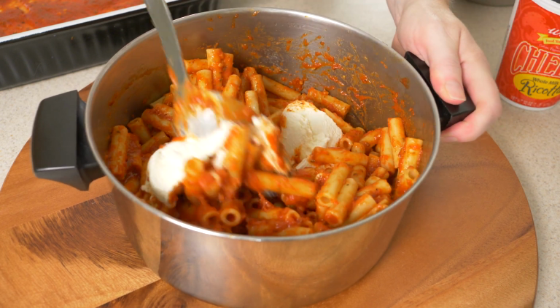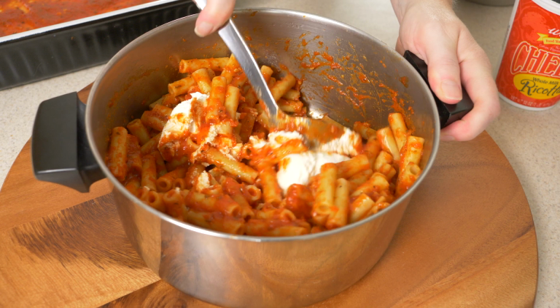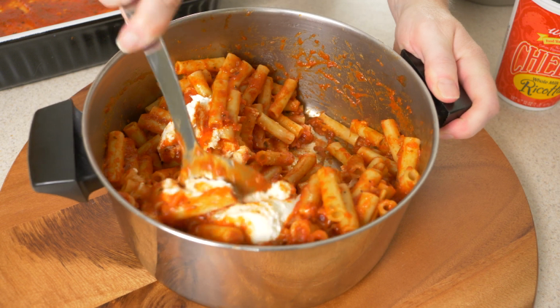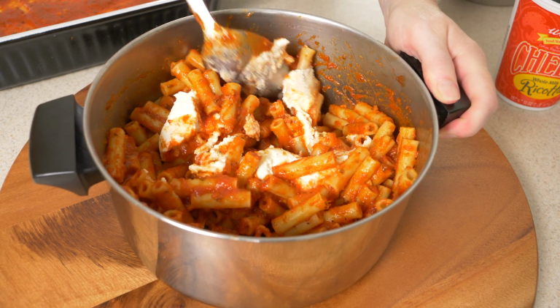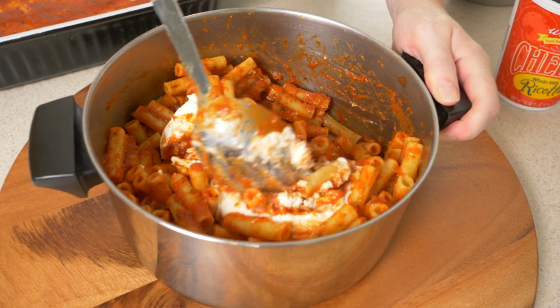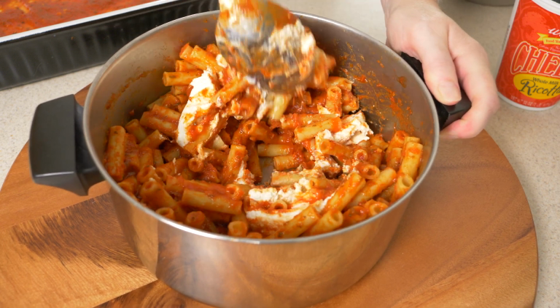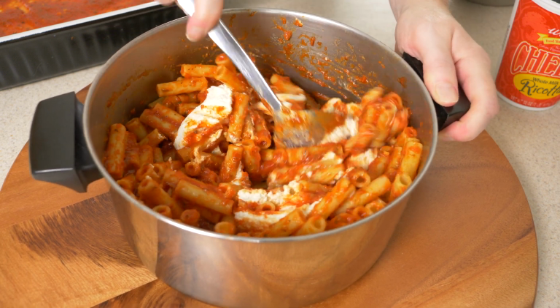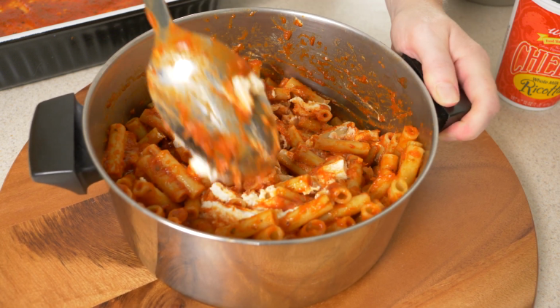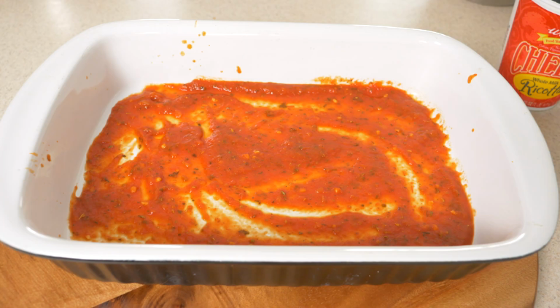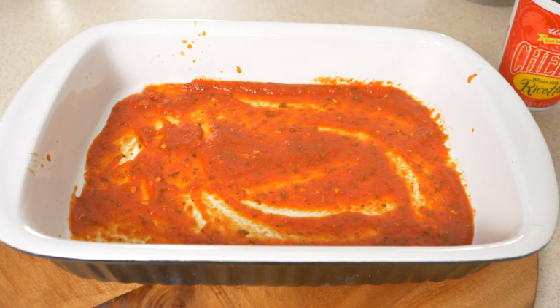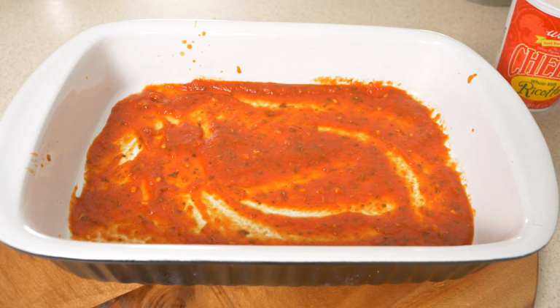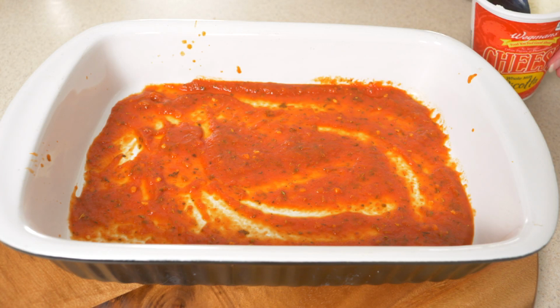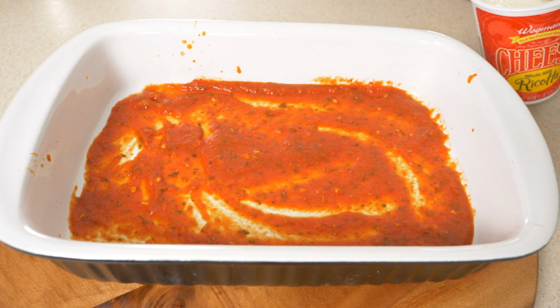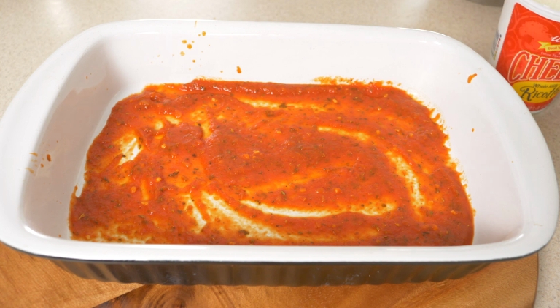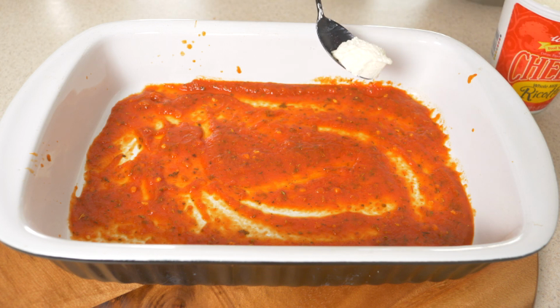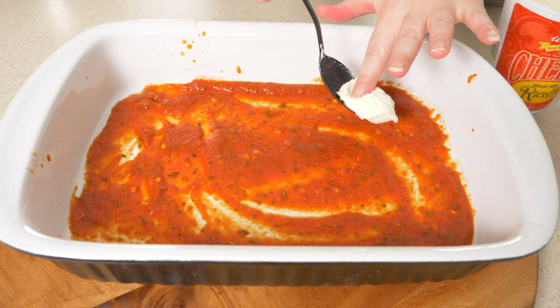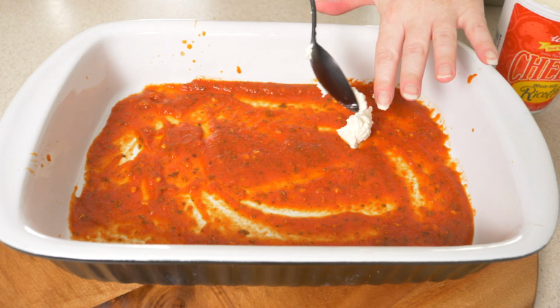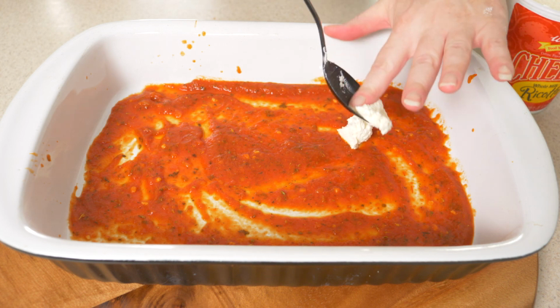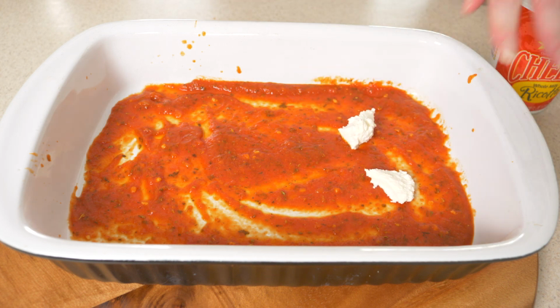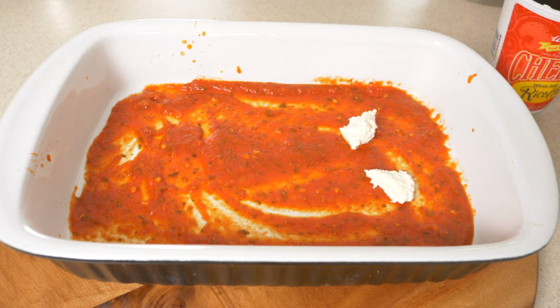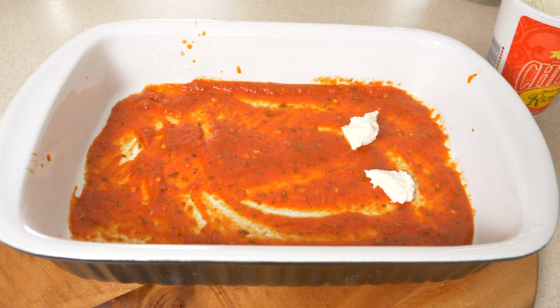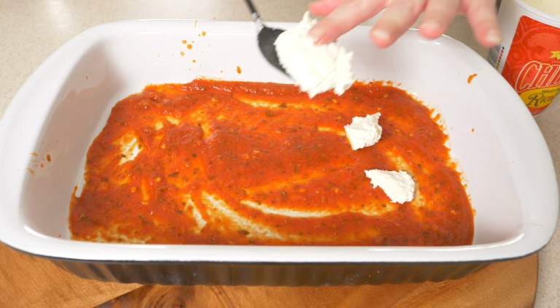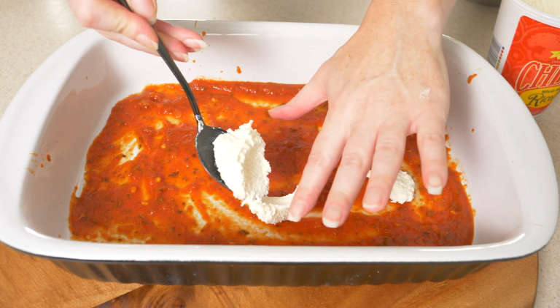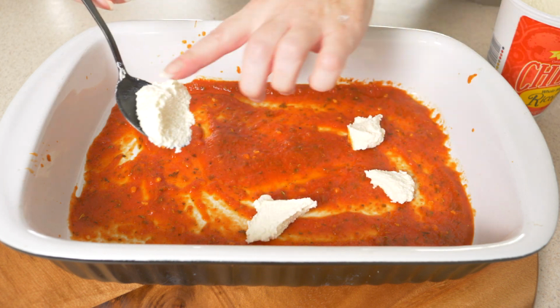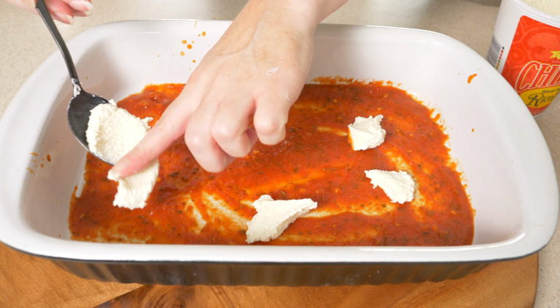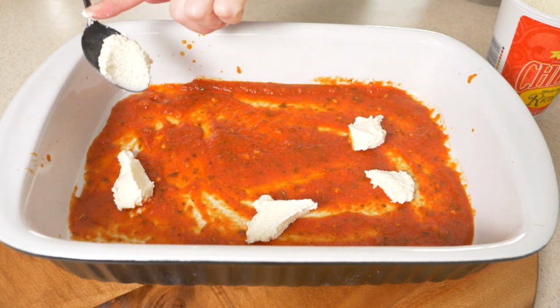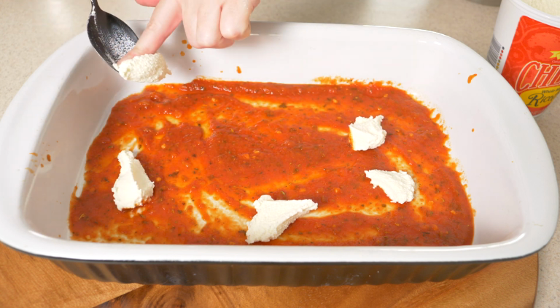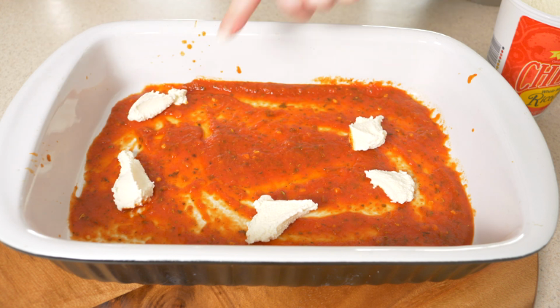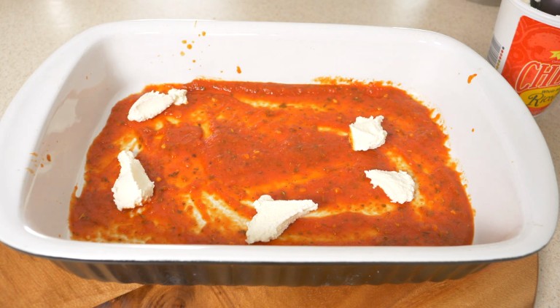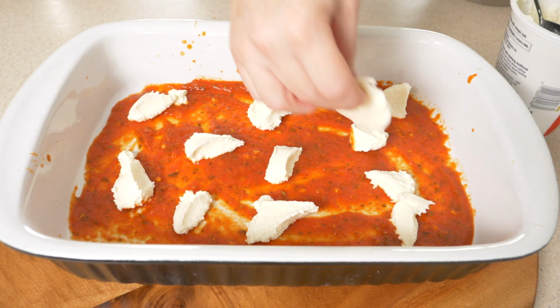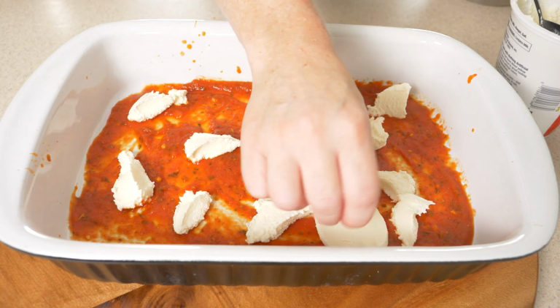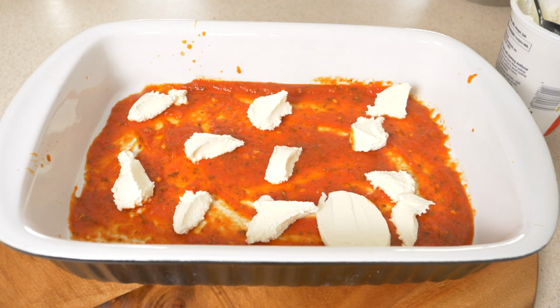But I also like to put a couple healthy doses of ricotta cheese right into my pasta. It gives it a wonderful, smooth, creamy texture that I absolutely love. I'm still going to add some ricotta to the bottom of the pan — just a couple dots across the entire length of our baking dish. A little bit of cheese is a beautiful thing.